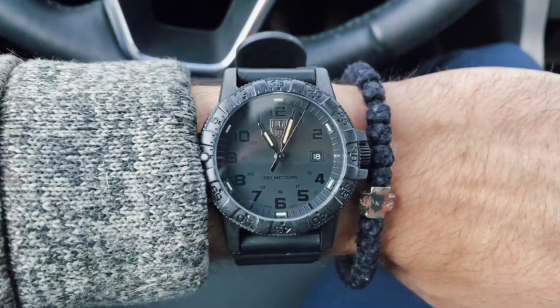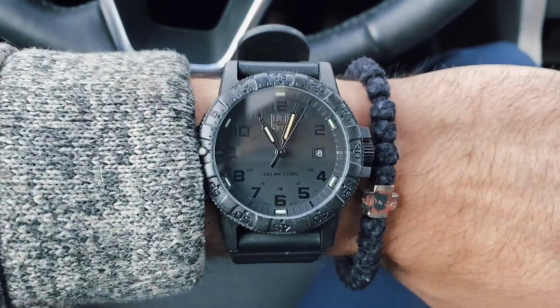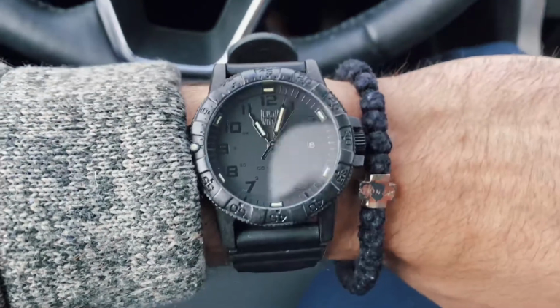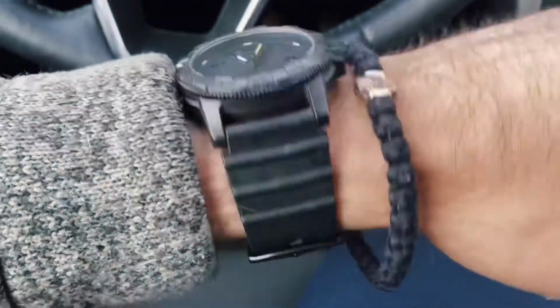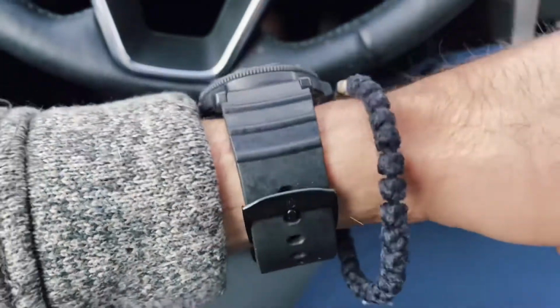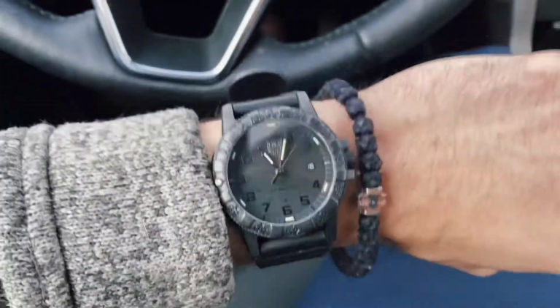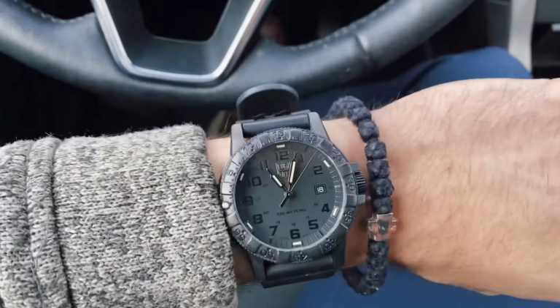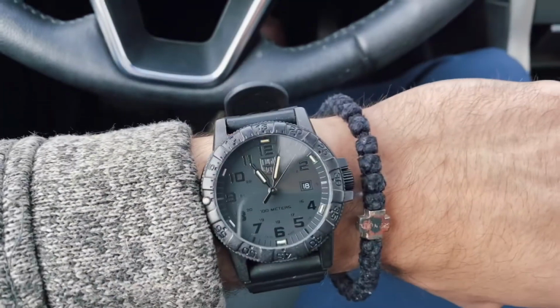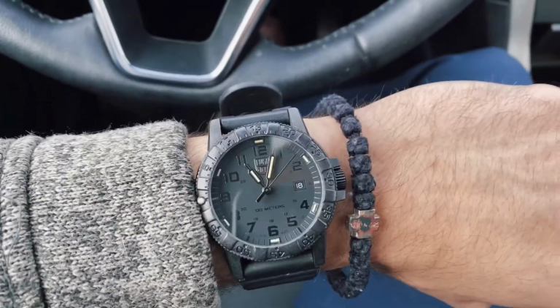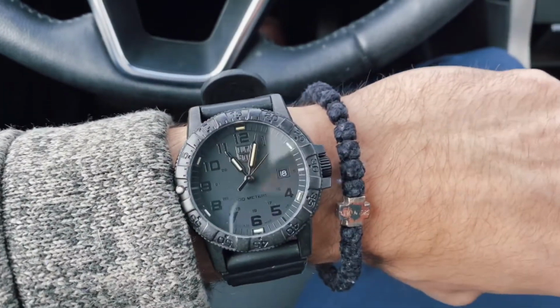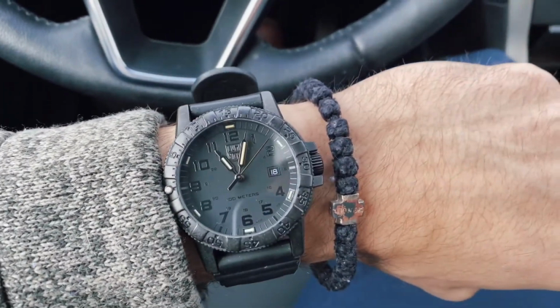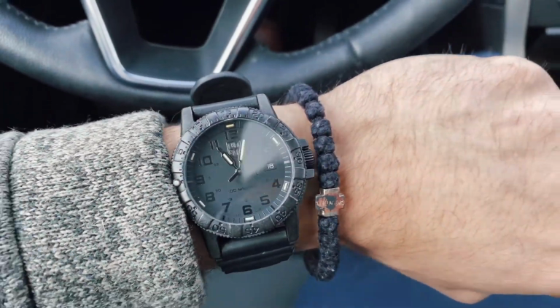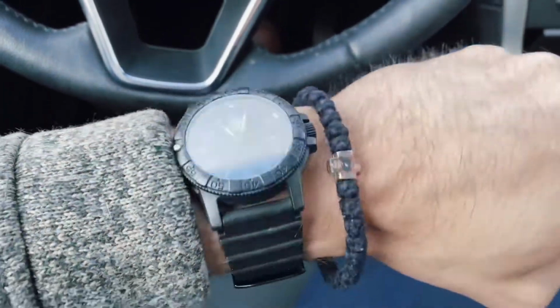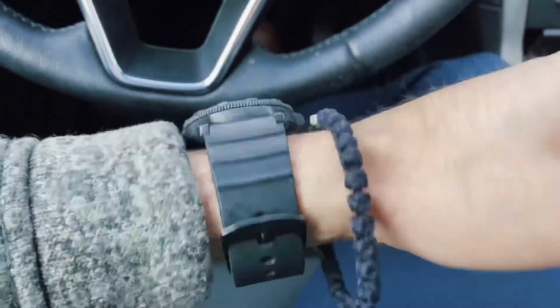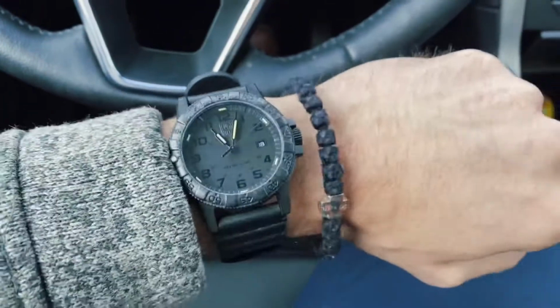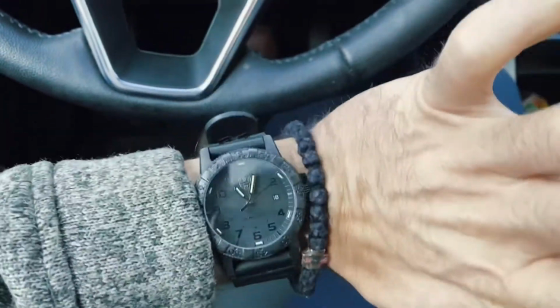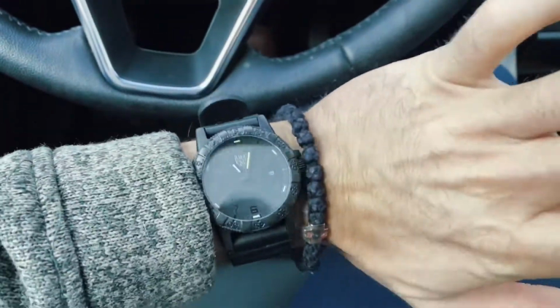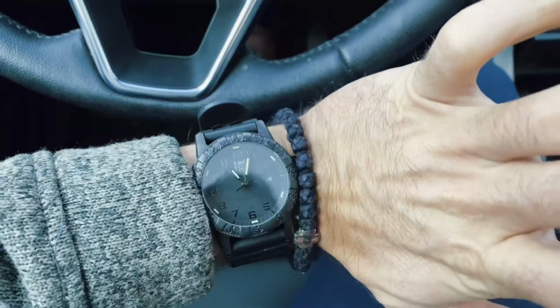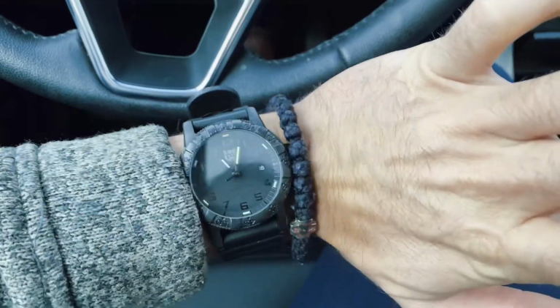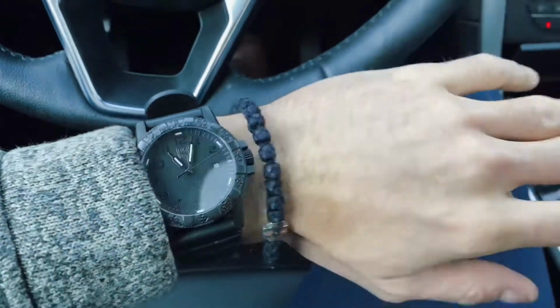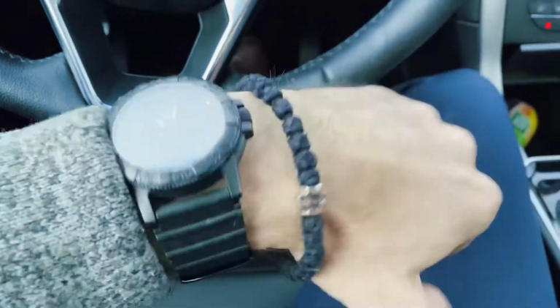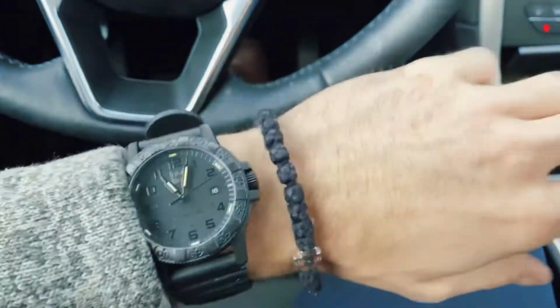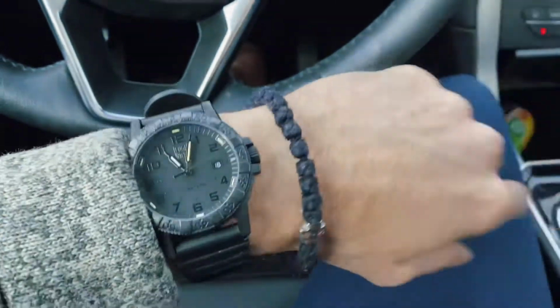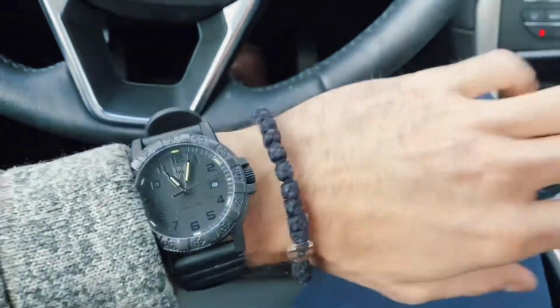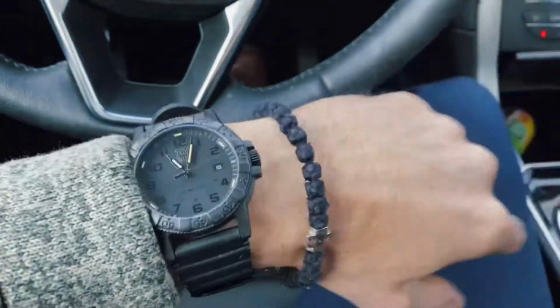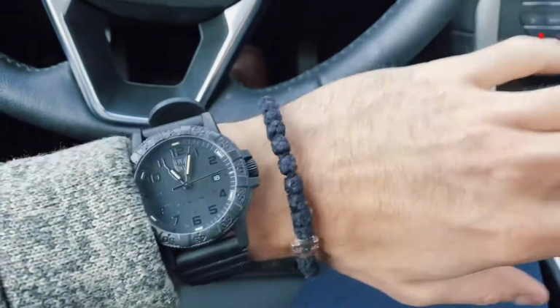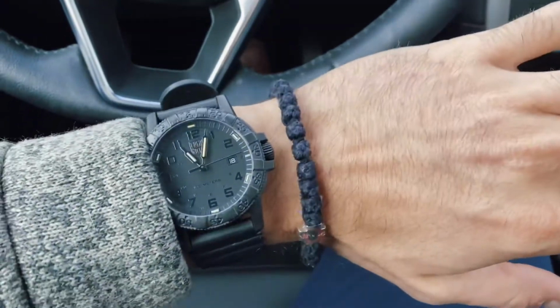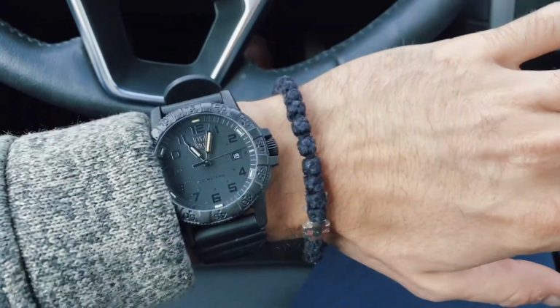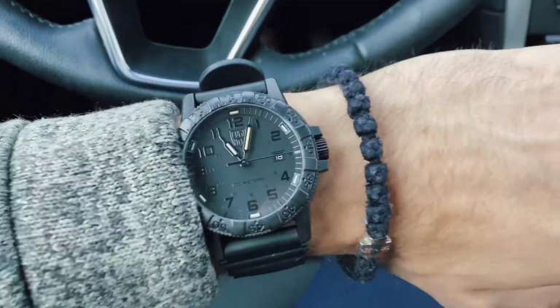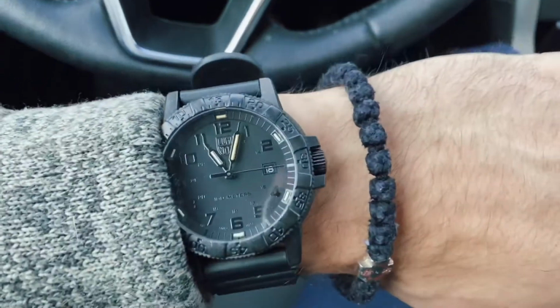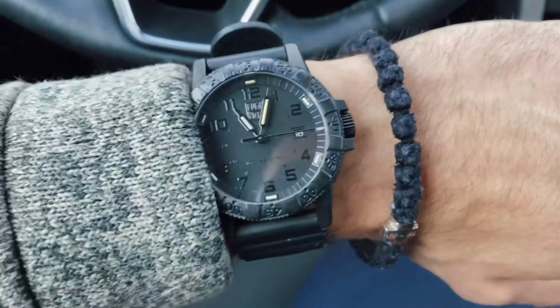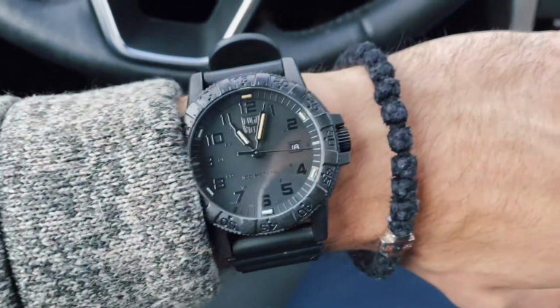It's got a rubber clasp and overall the lightness of it makes it a great adventure watch because you can go snowboarding, do jumps, not worry about this thing sinking on your wrist or digging into your wrist if you bend it upwards doing some pretty stringent activities. So I do like the weight.